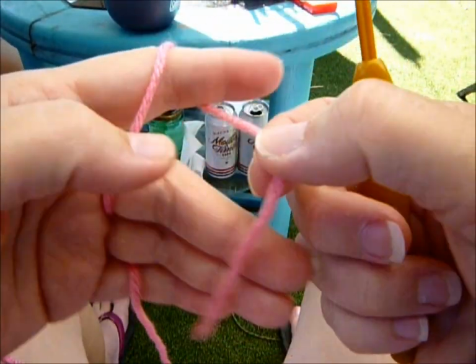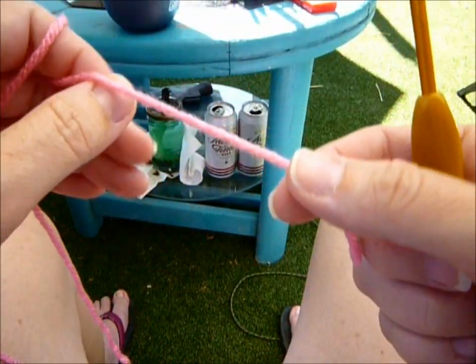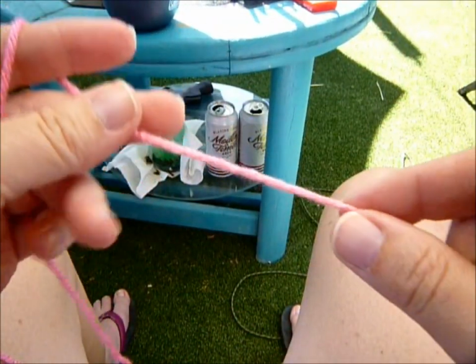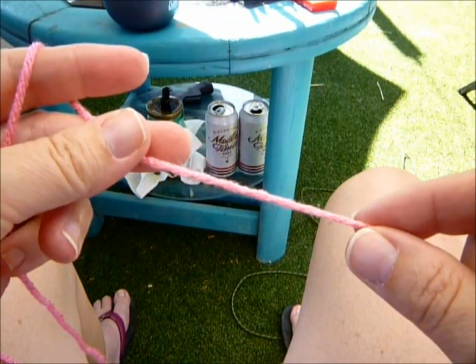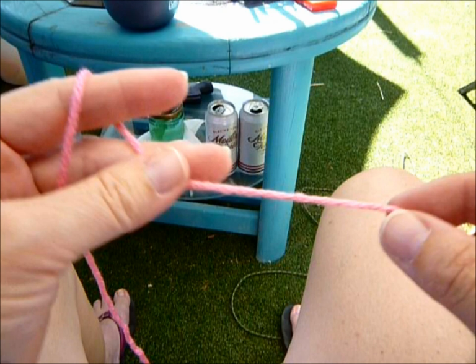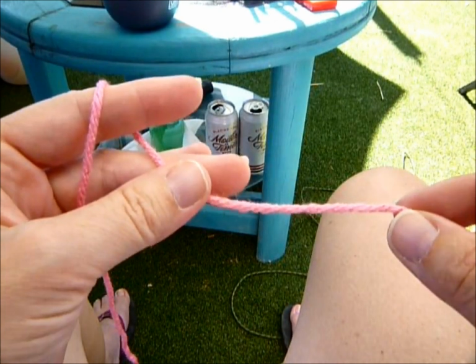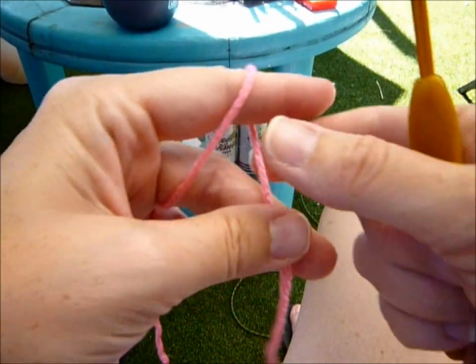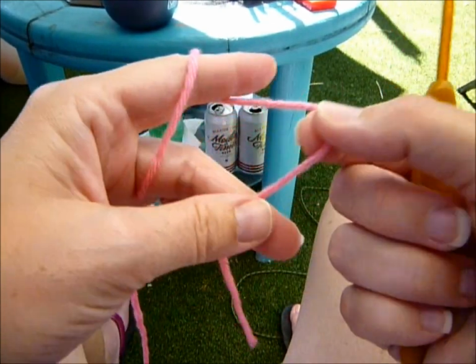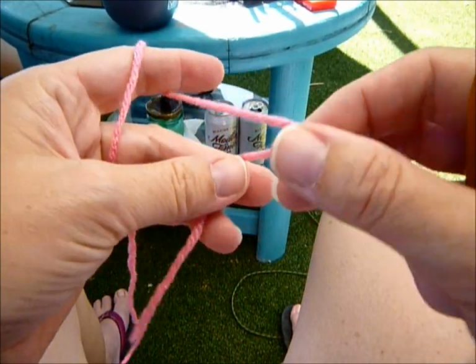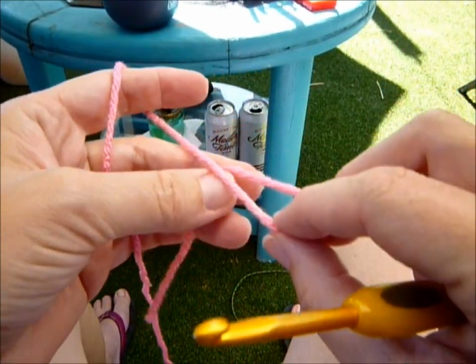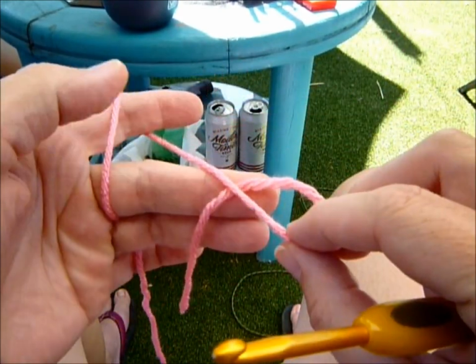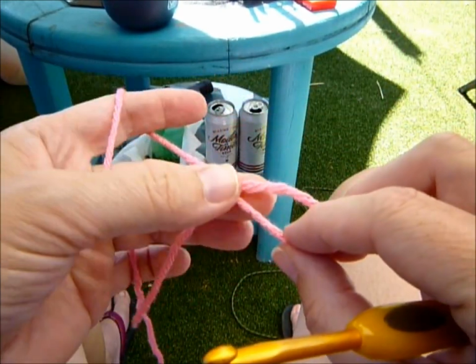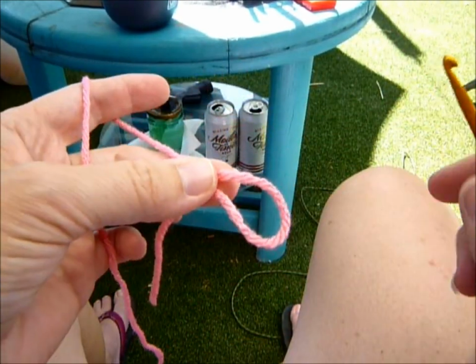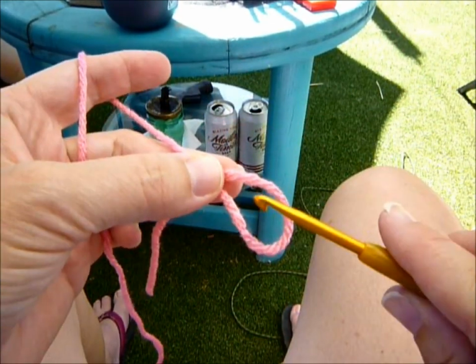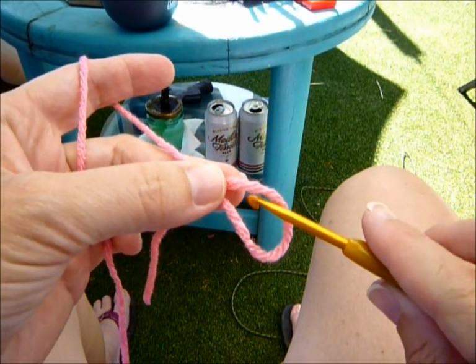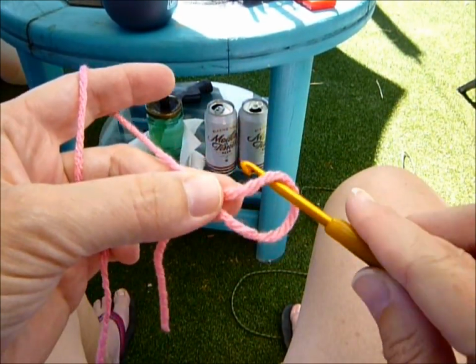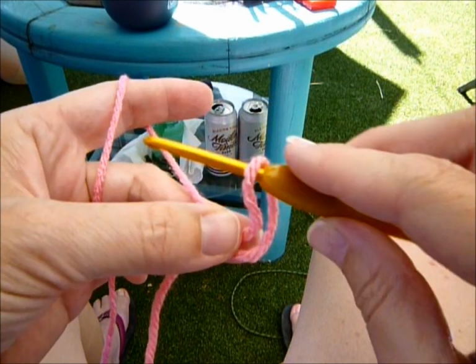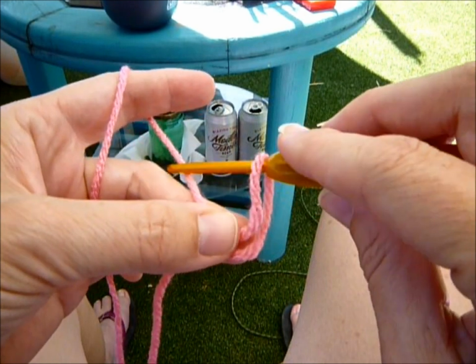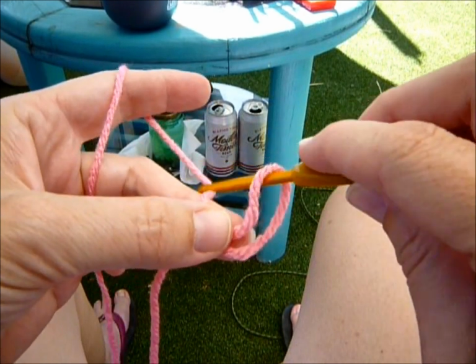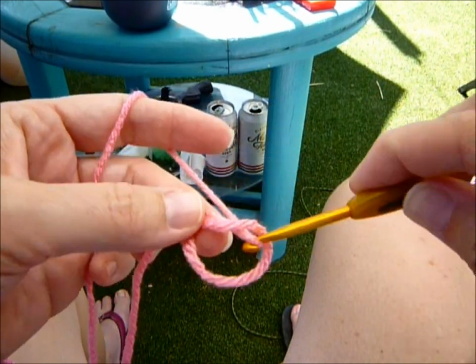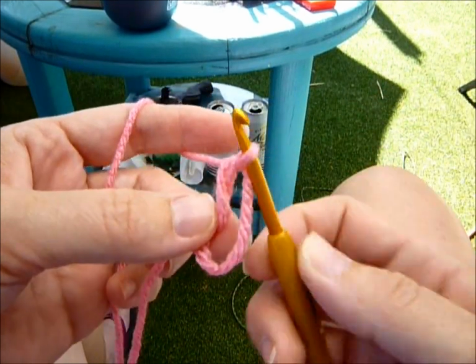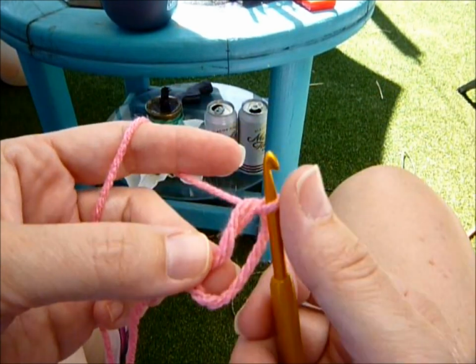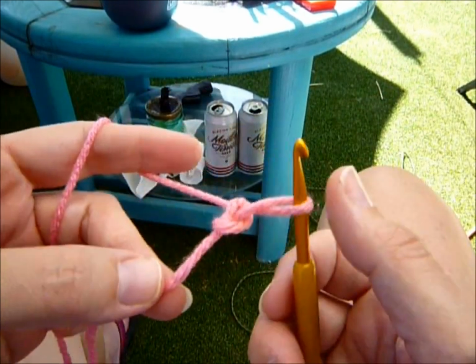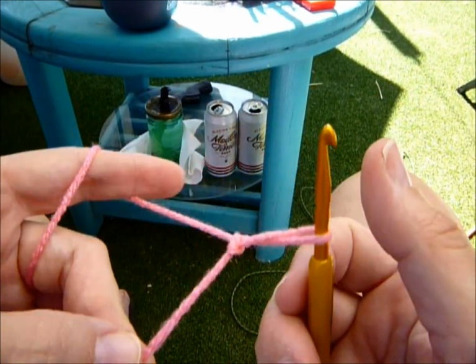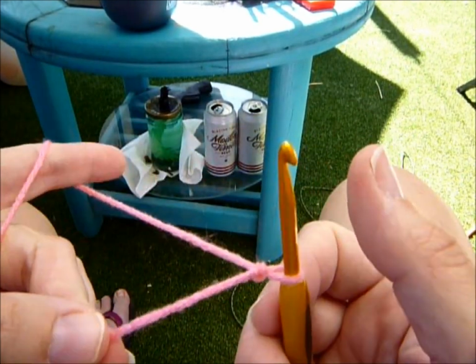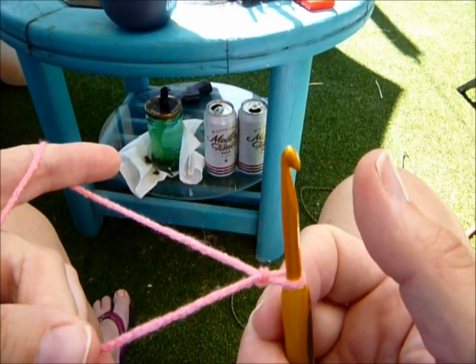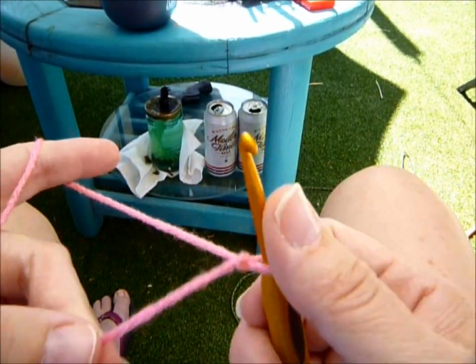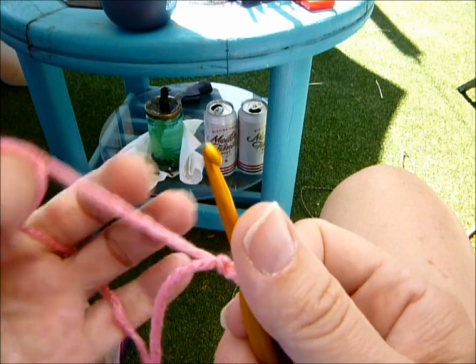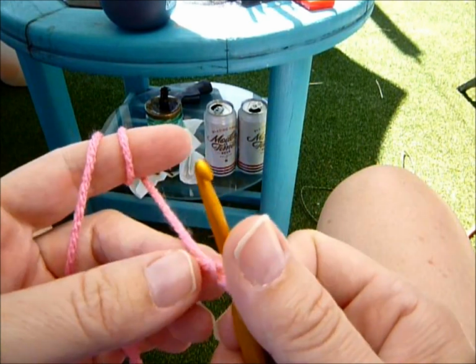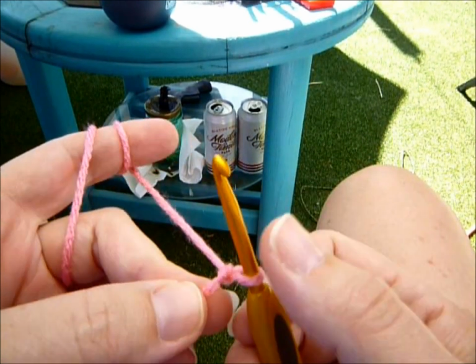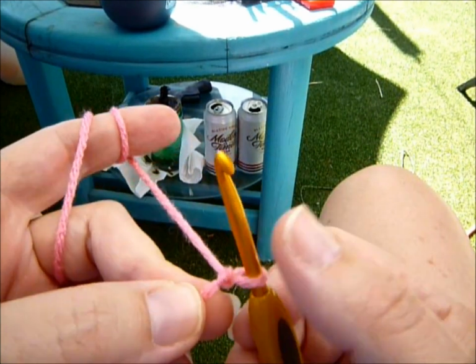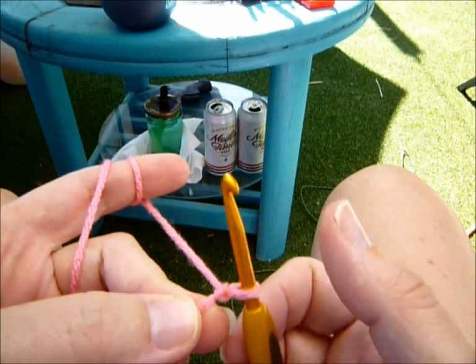You're going to start with a slip knot. So you're going to insert your hook, grab your yarn, pull it up, tighten but not too tight, and then you're going to chain nine.